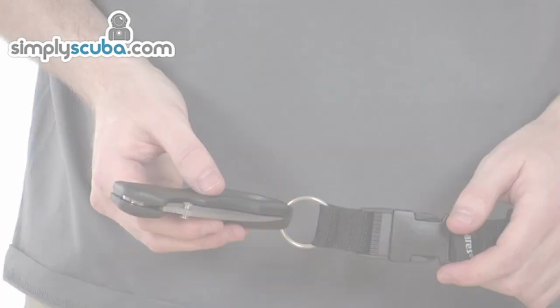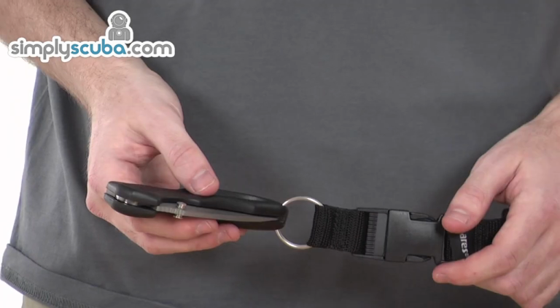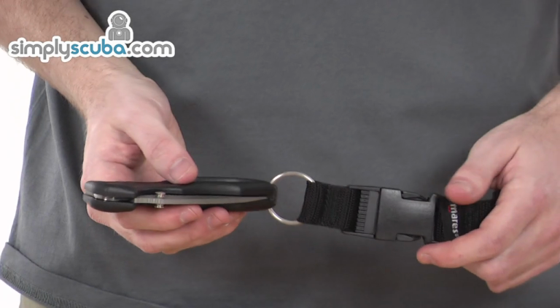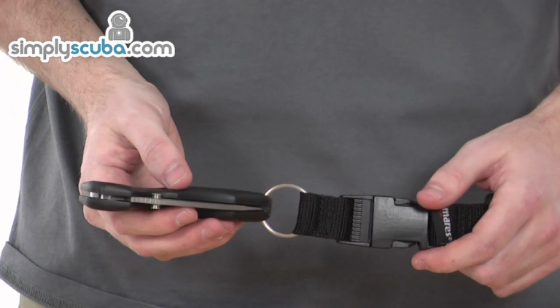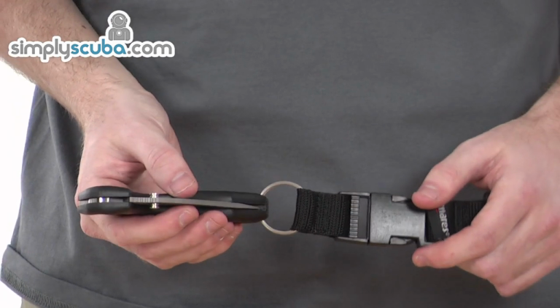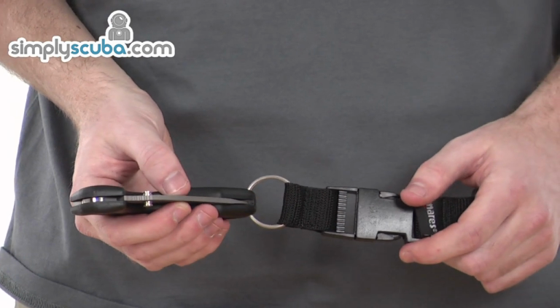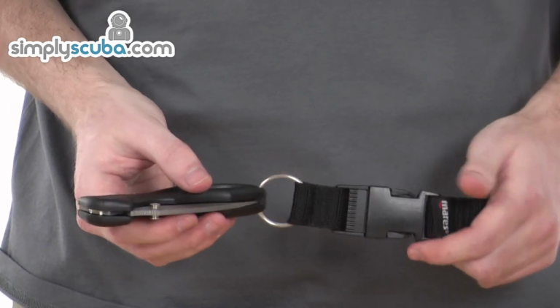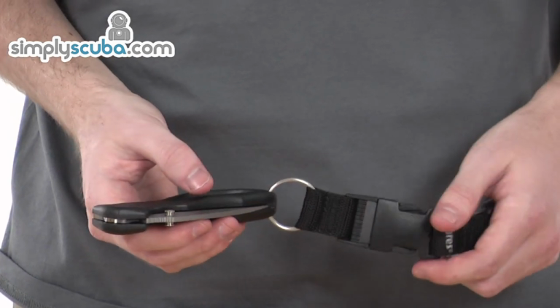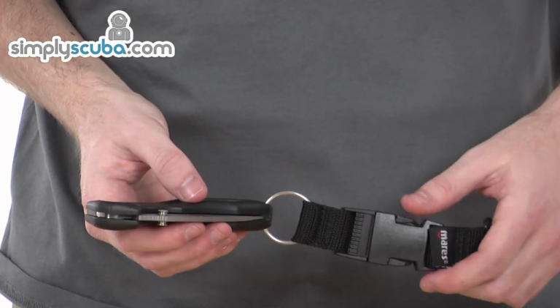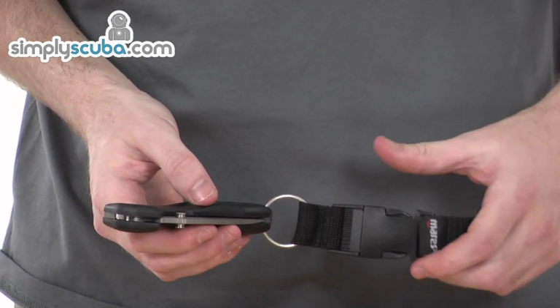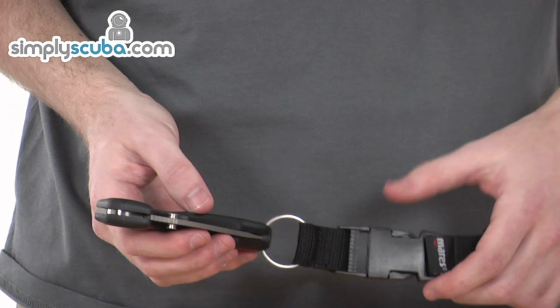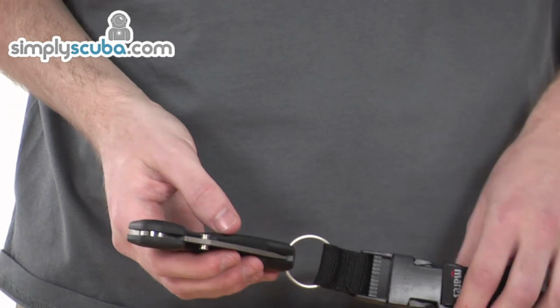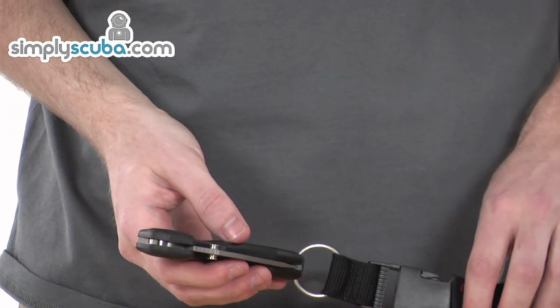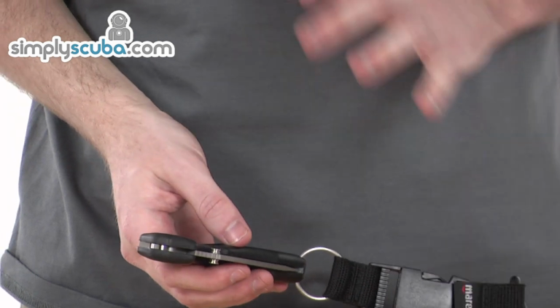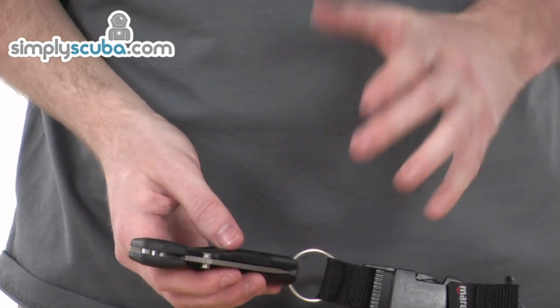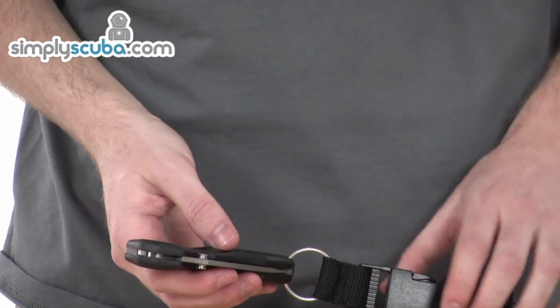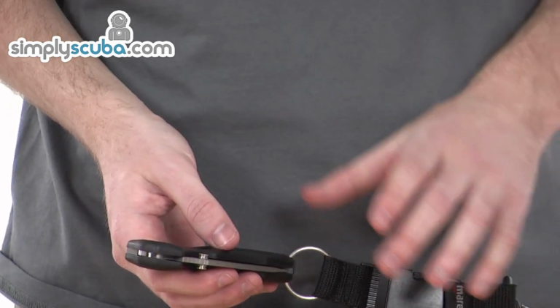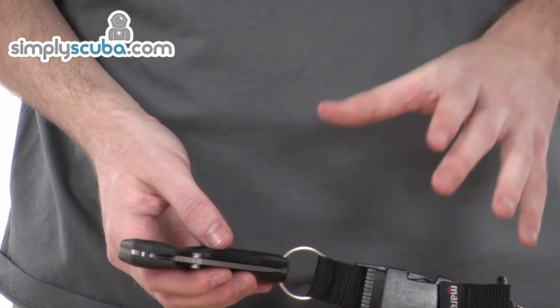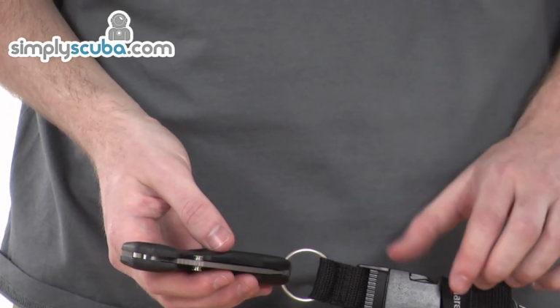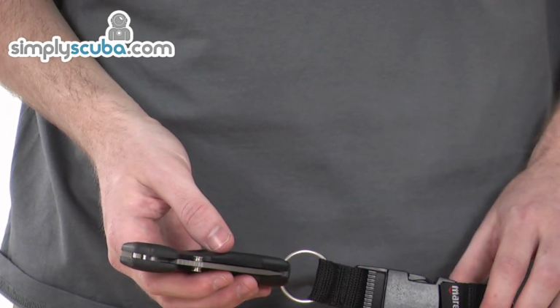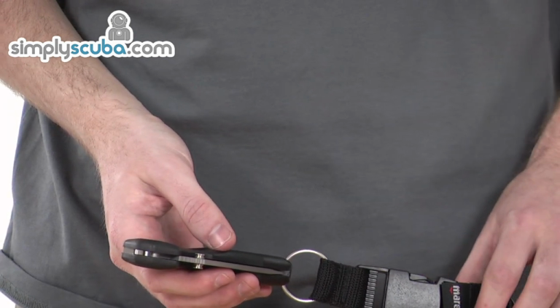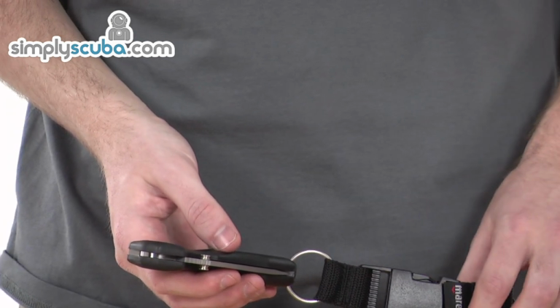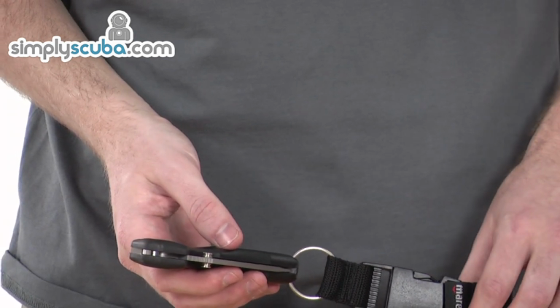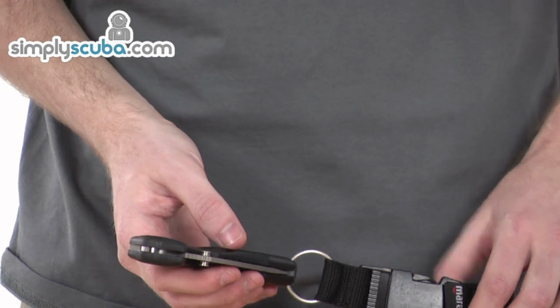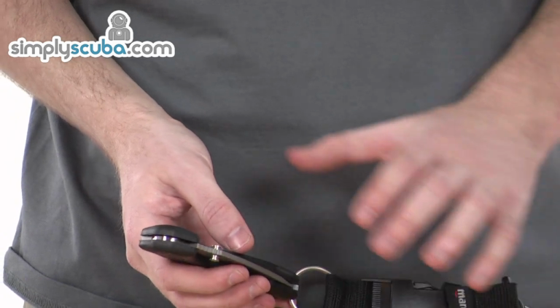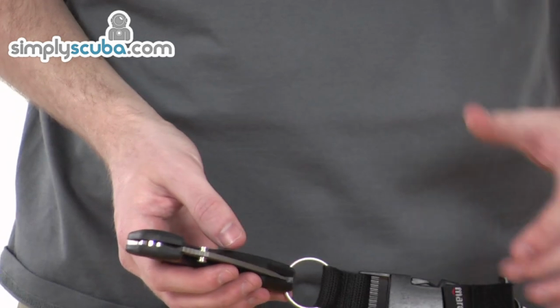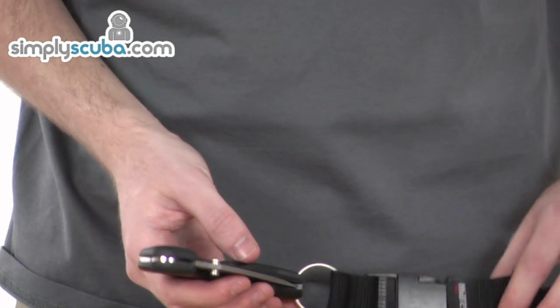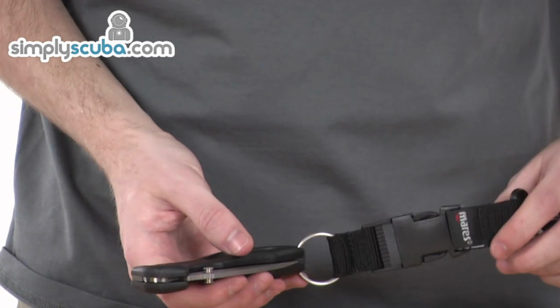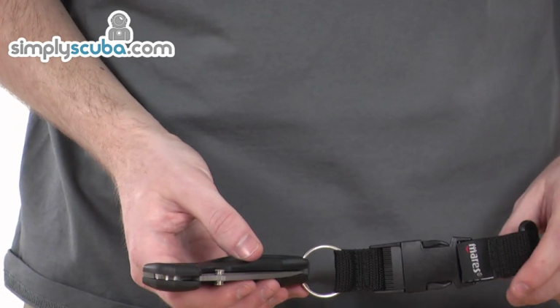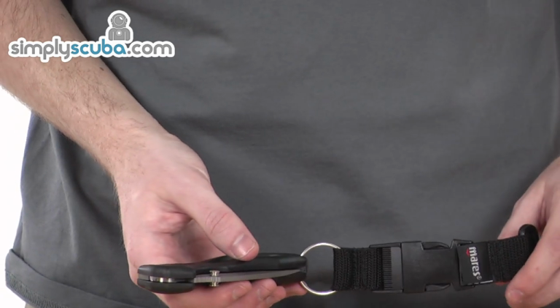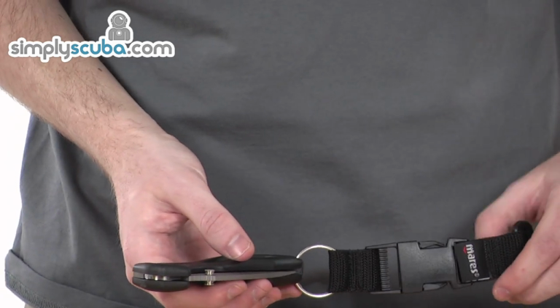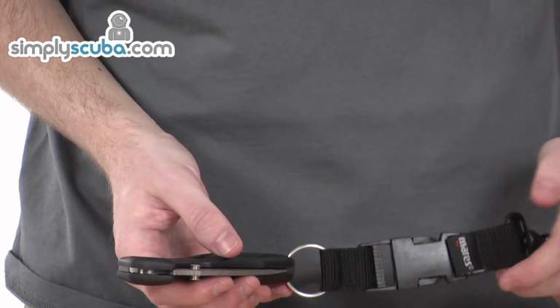Let's take a closer look at some of the features on this titanium knife. First of all, it's made of ultra-hard titanium, which offers abrasion and corrosion resistance, as well as being lightweight, safe and compact.